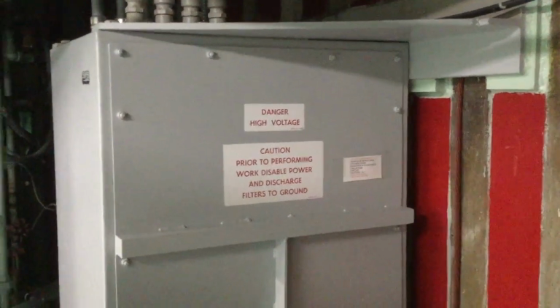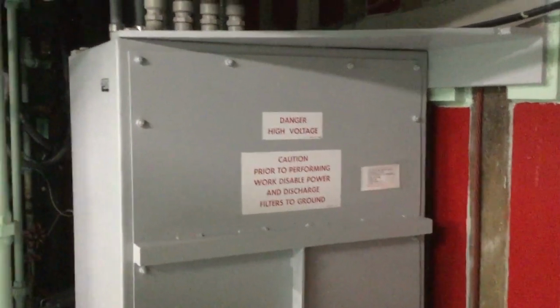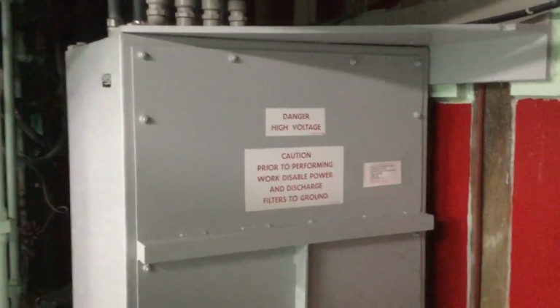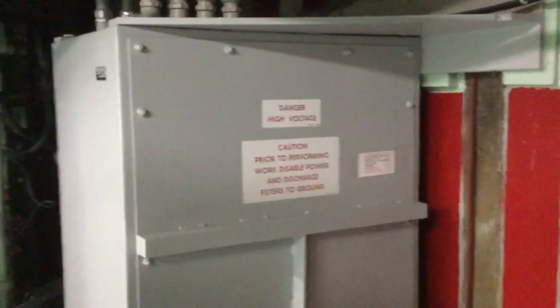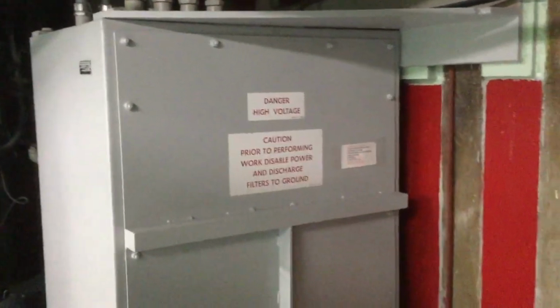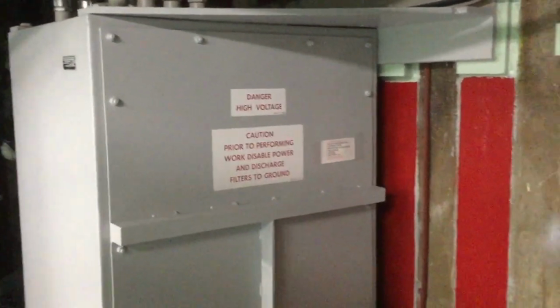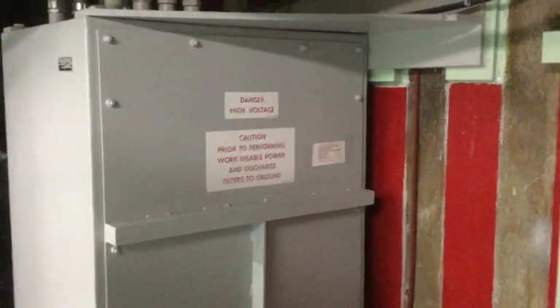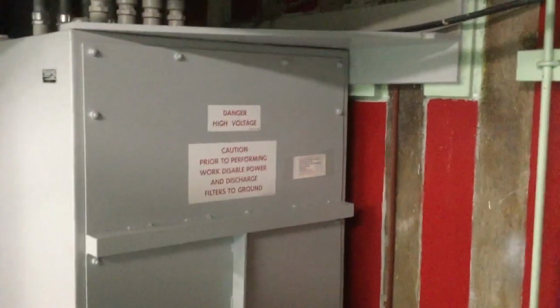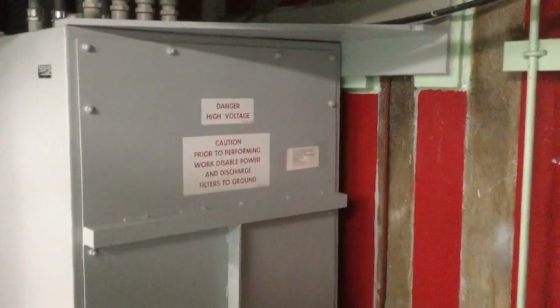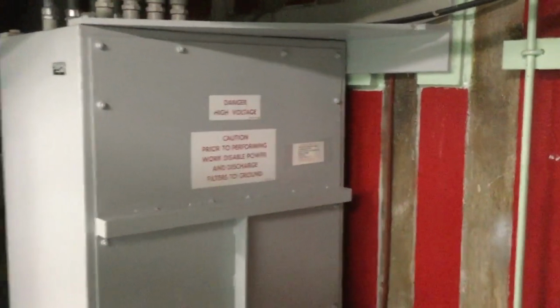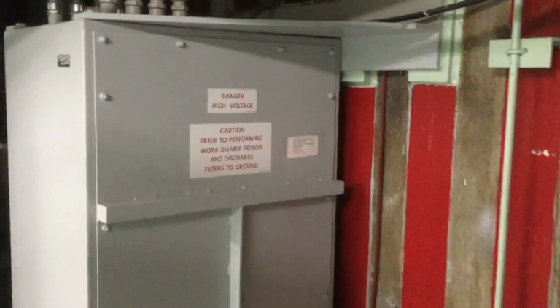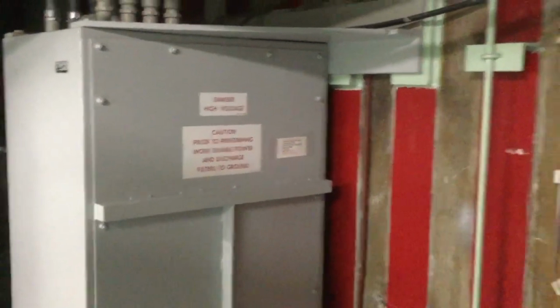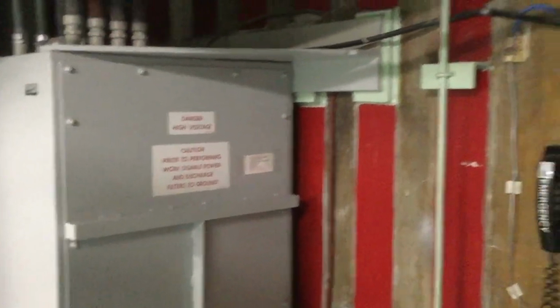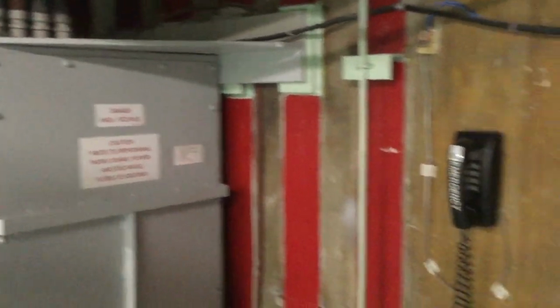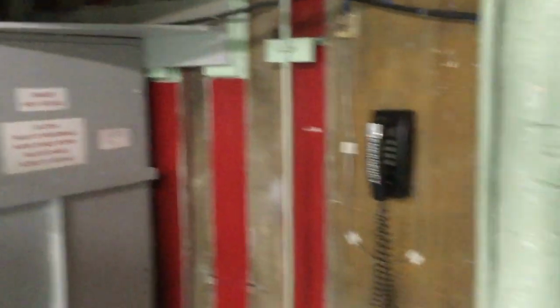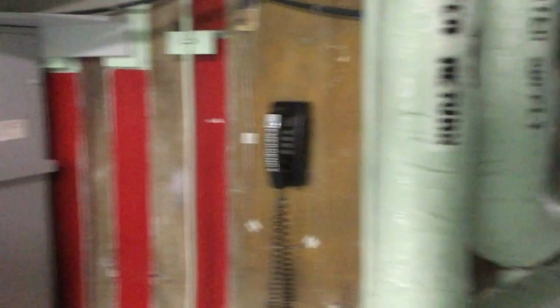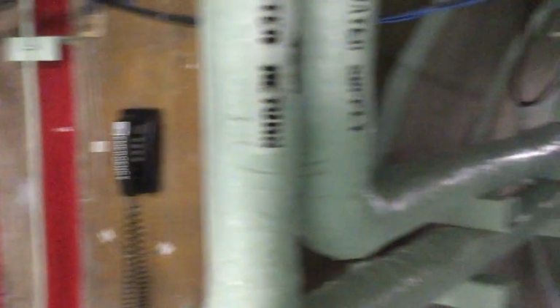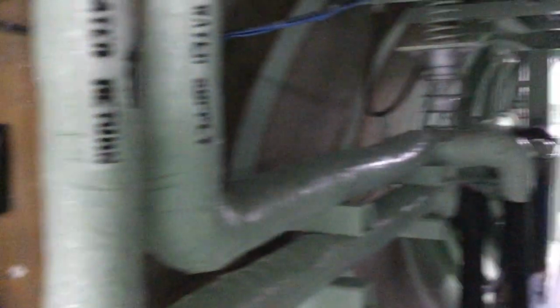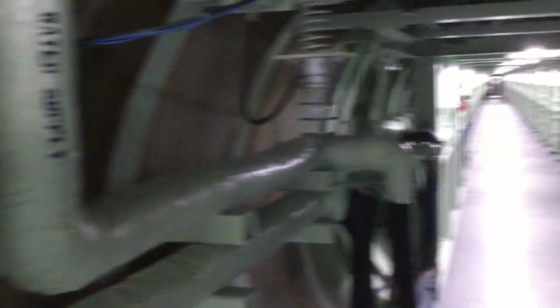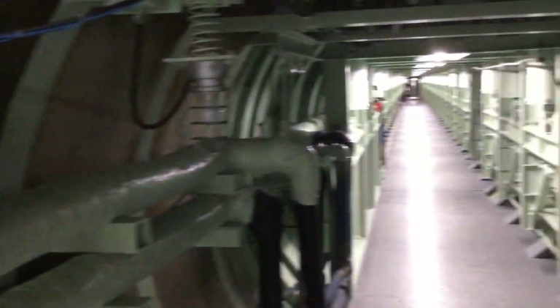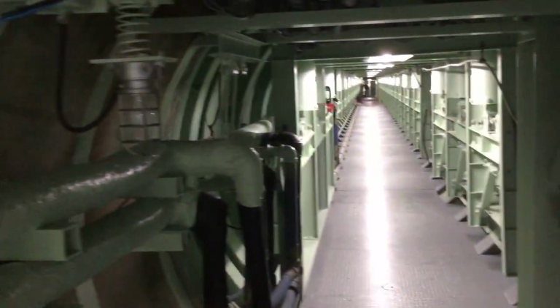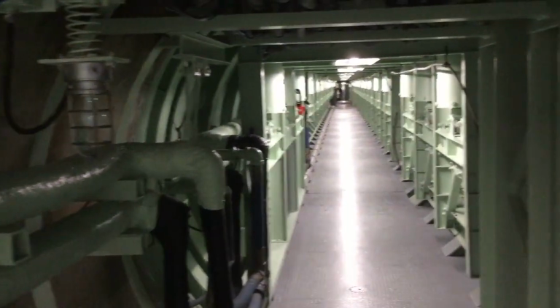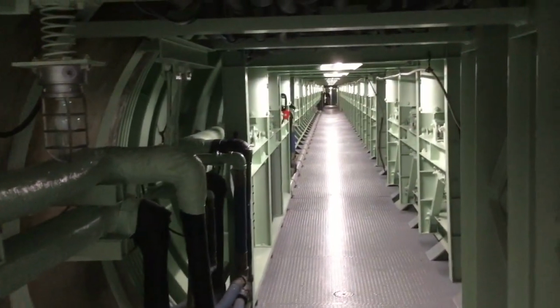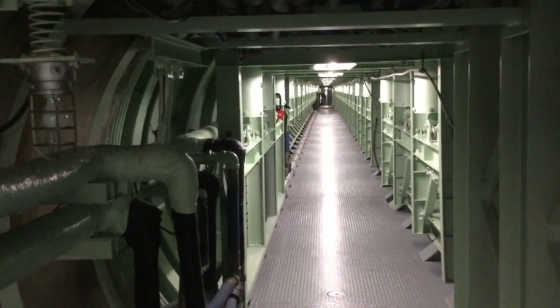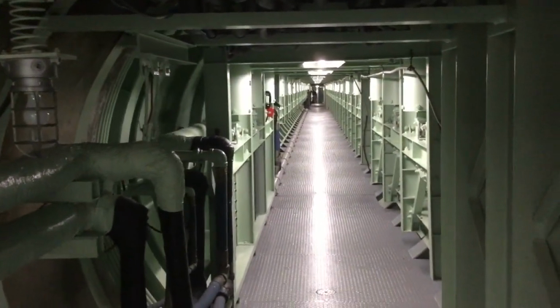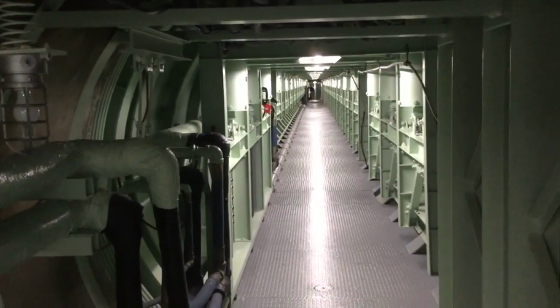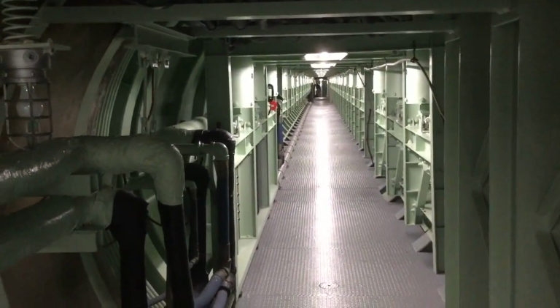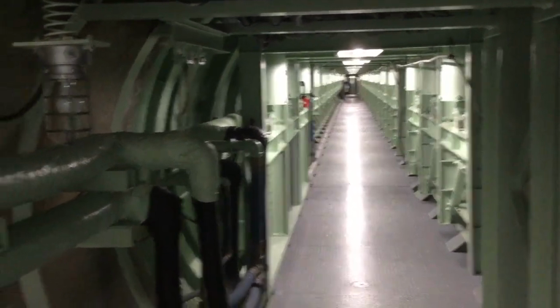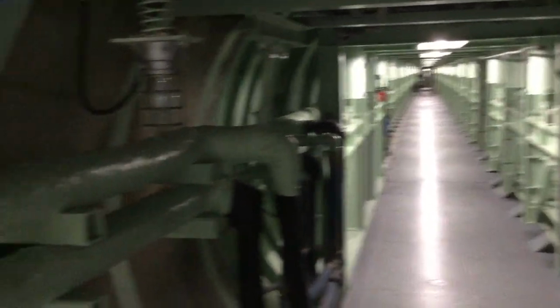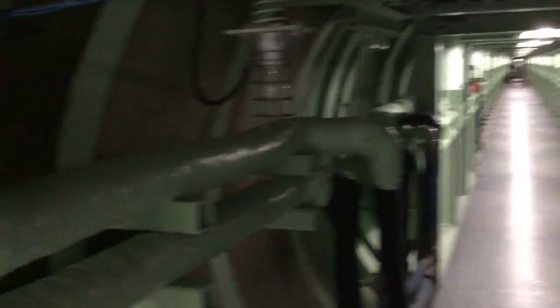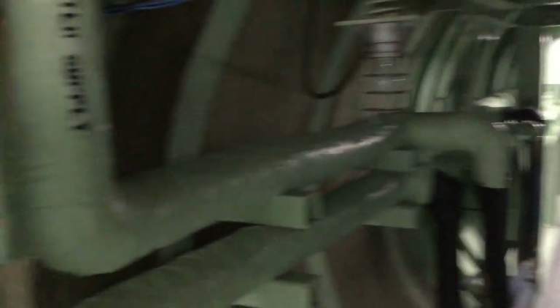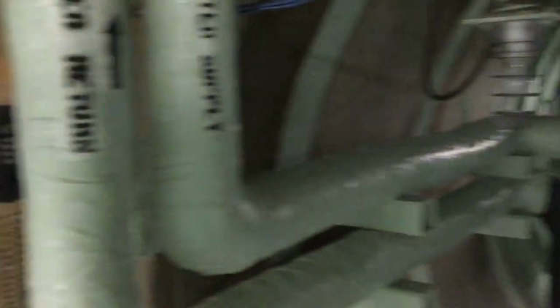Hi again, everybody. We're on level two of the silo. Here's the cableway where you come in when you take the tour, just to give you a sense of where we're looking at here.